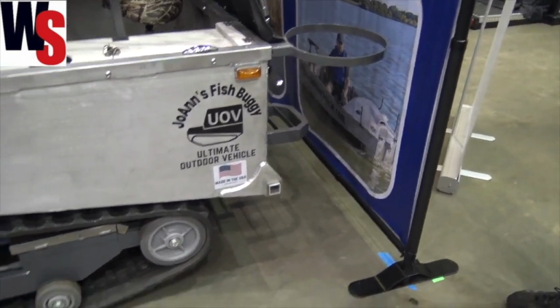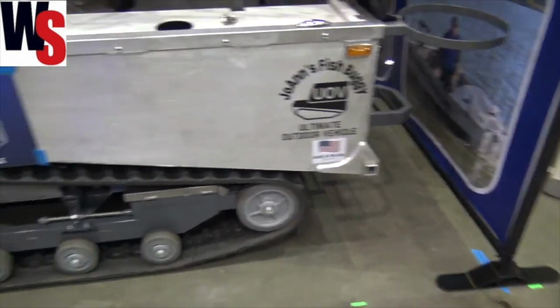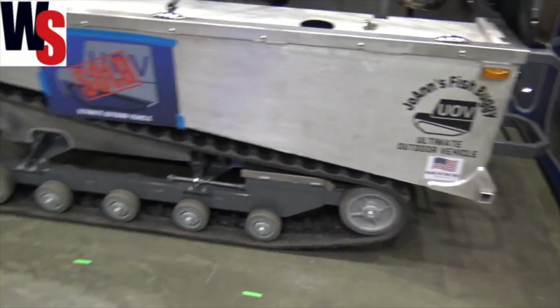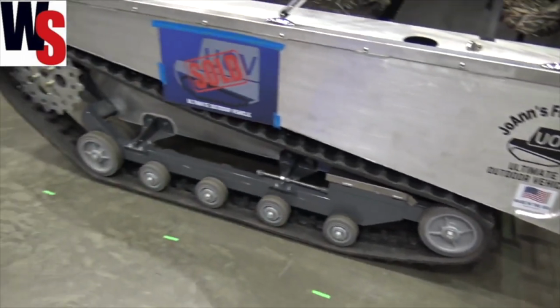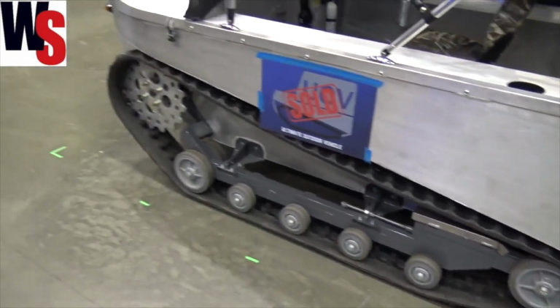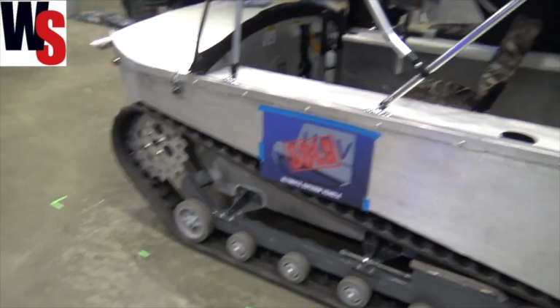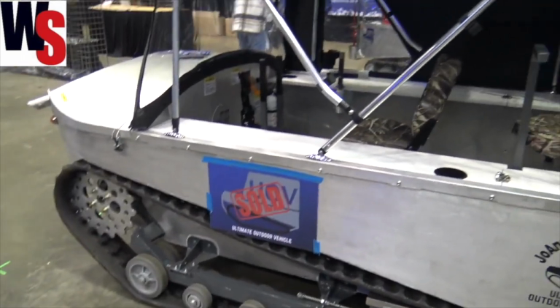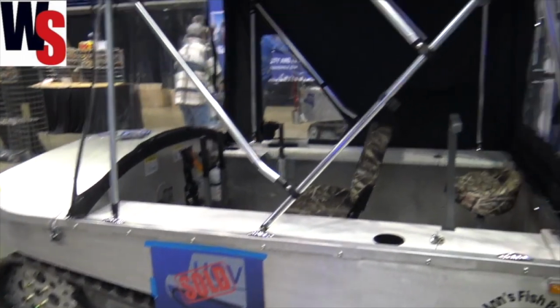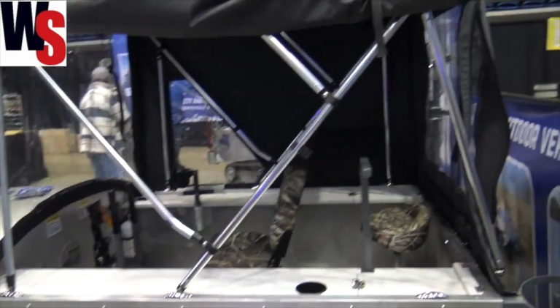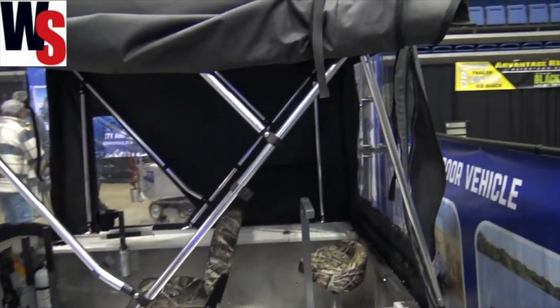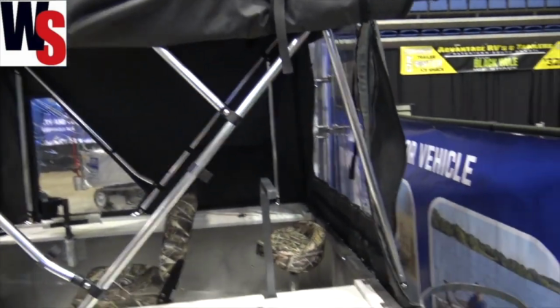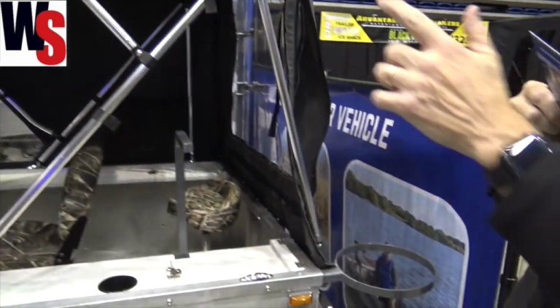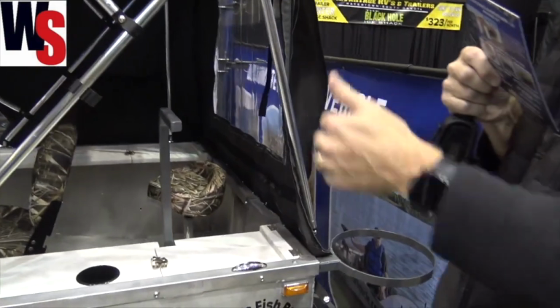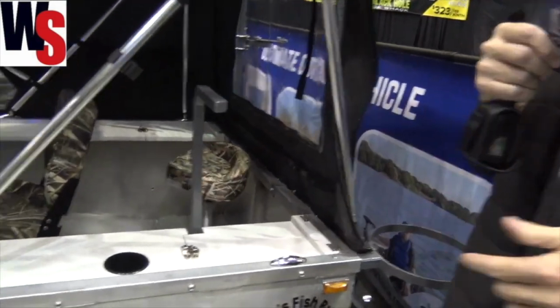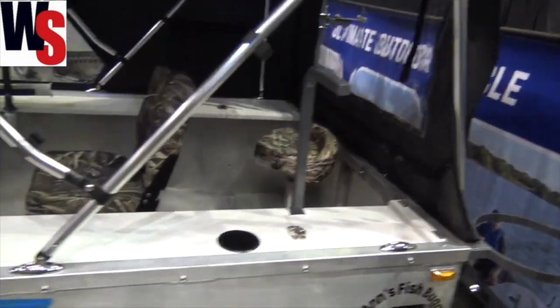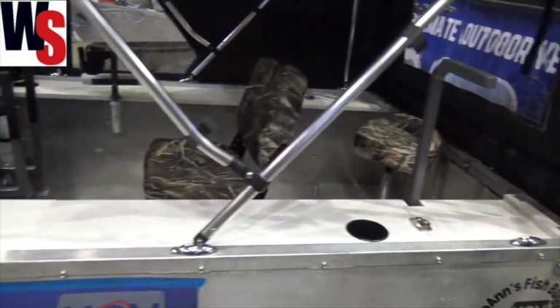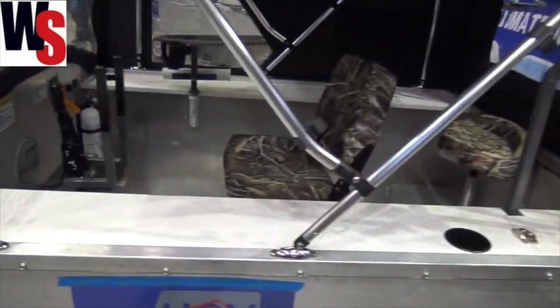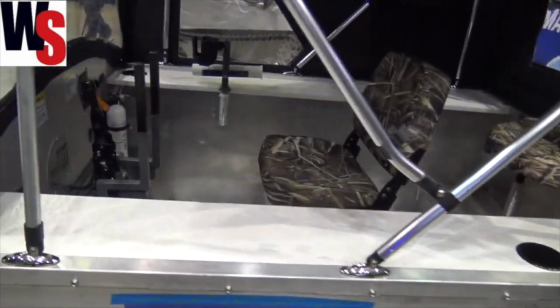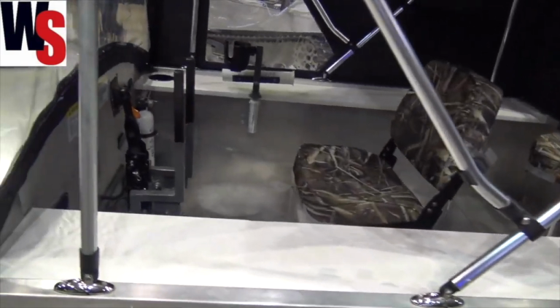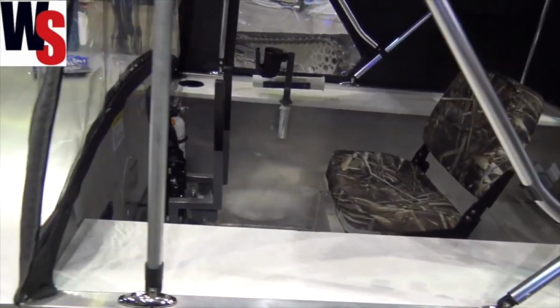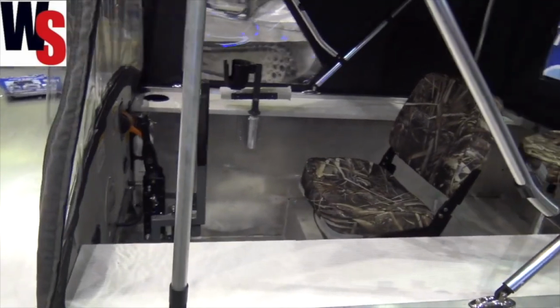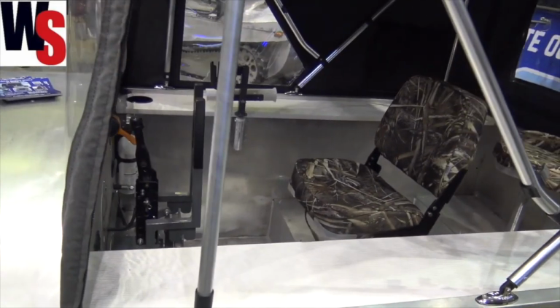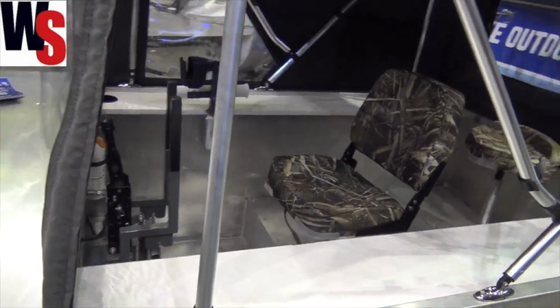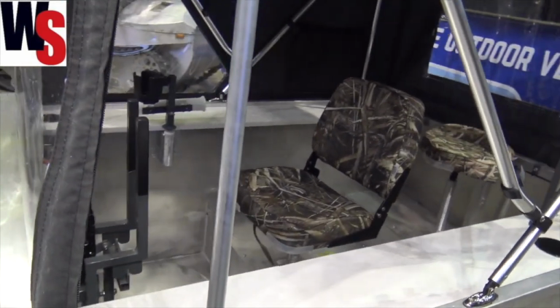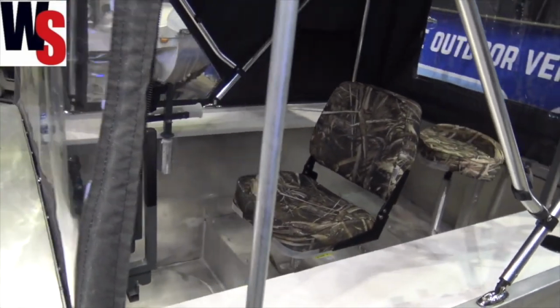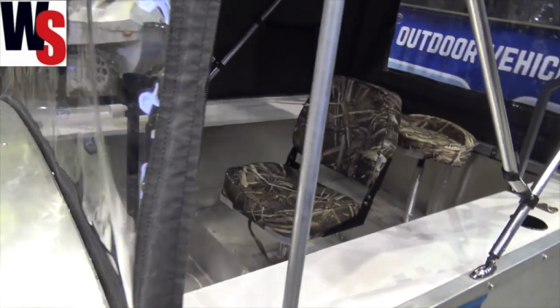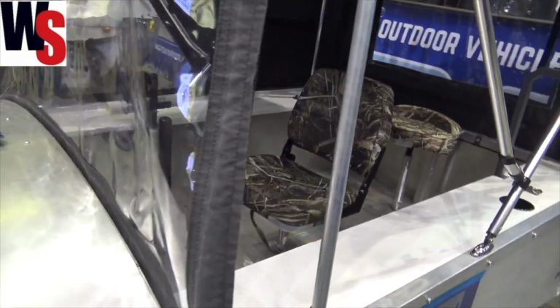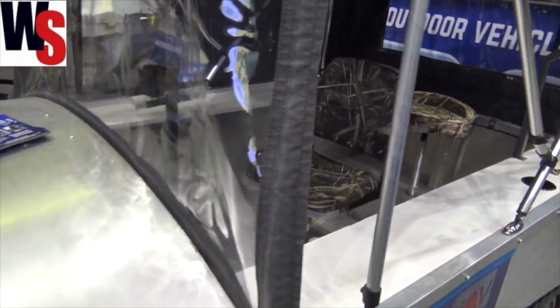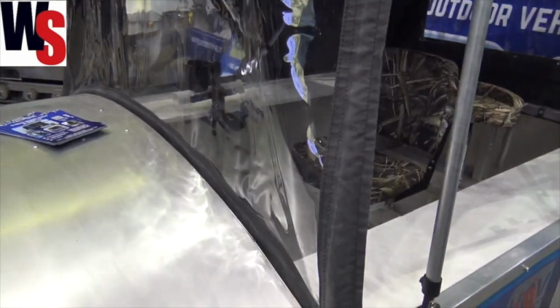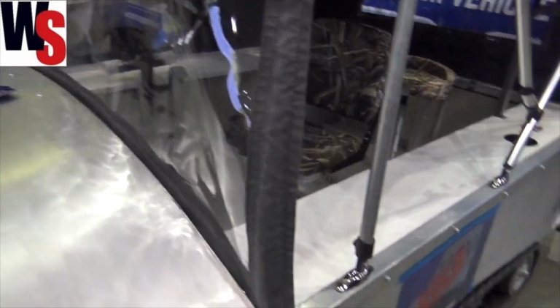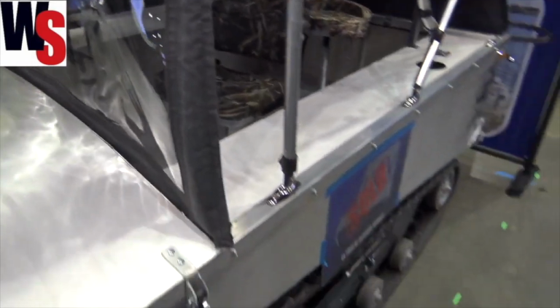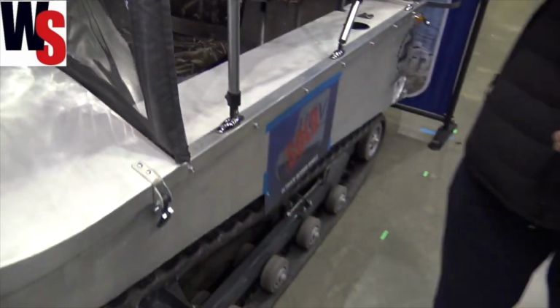It's got a little bit of a cab here. It's driven similar to — you've got your kind of joystick or the two-handle control like you would have on a skid loader type application. Those are running the two tracks on either side.